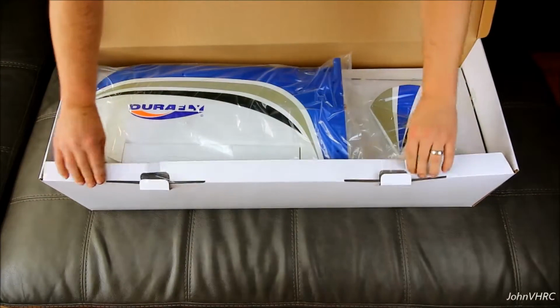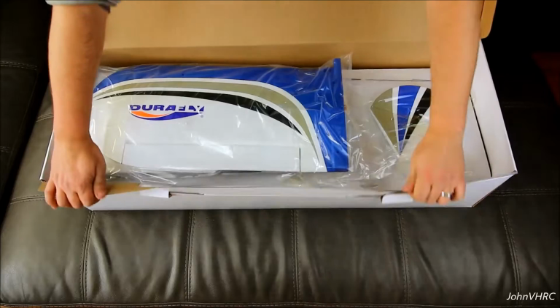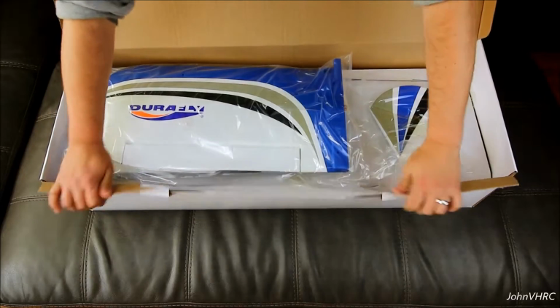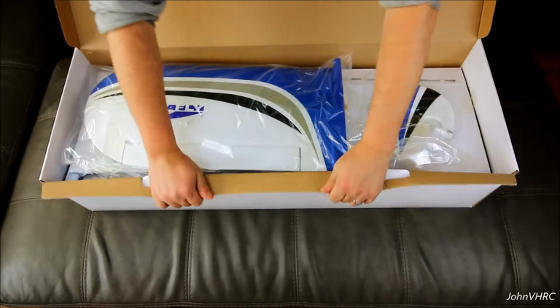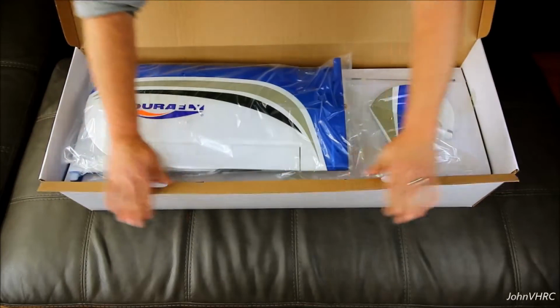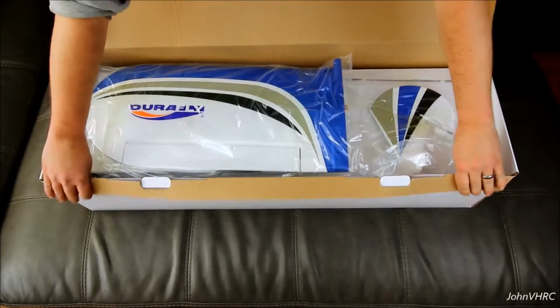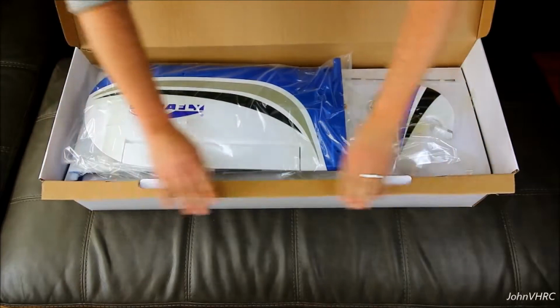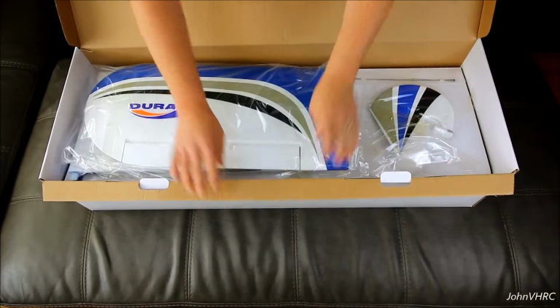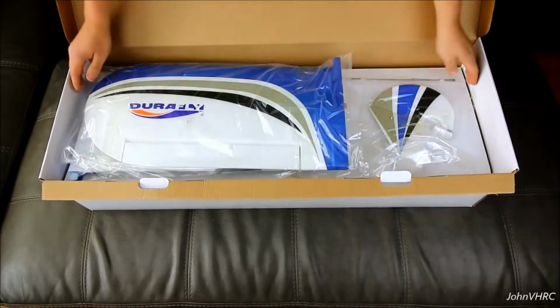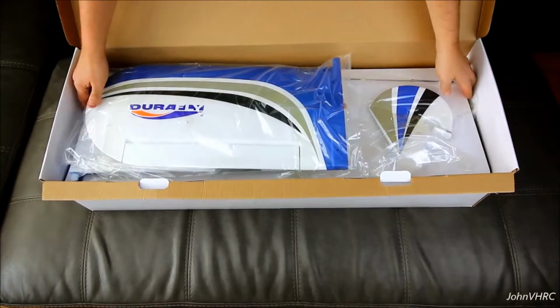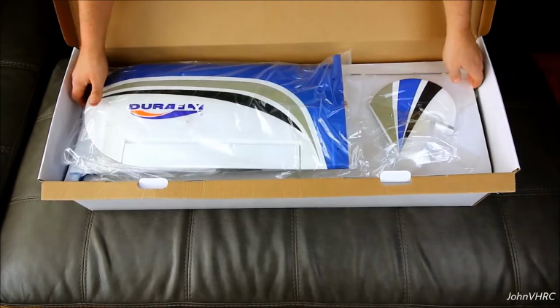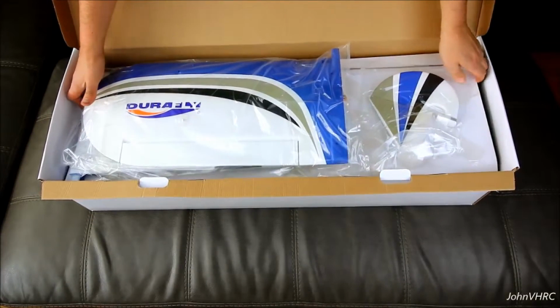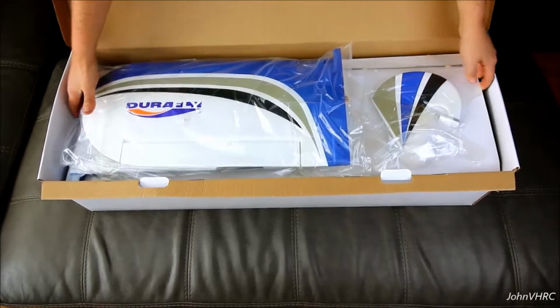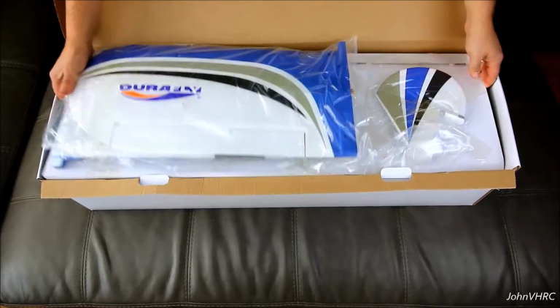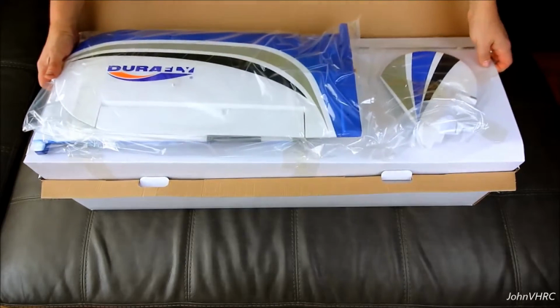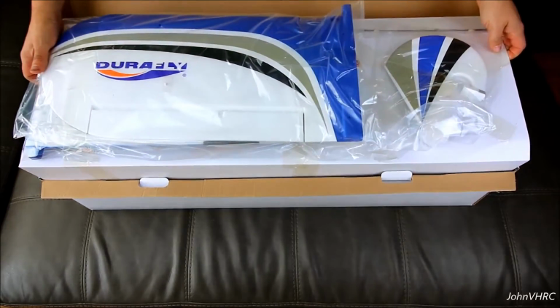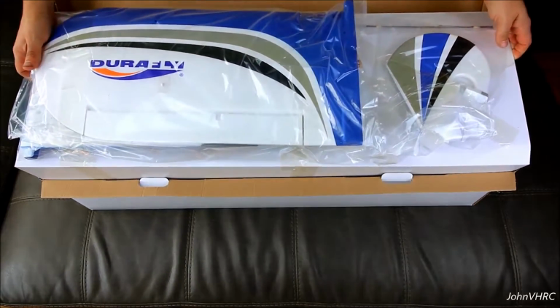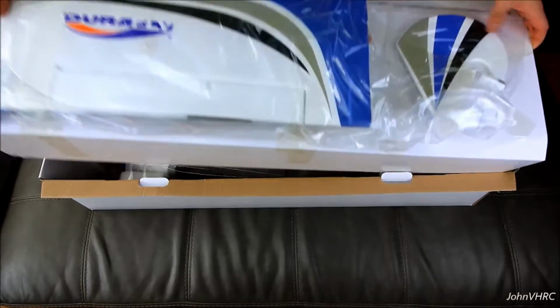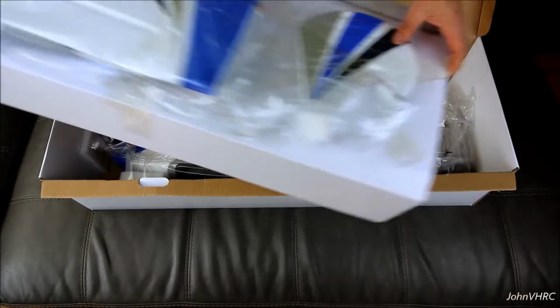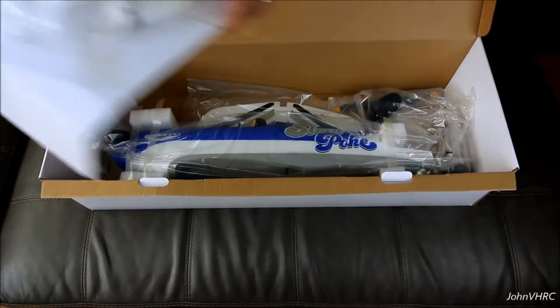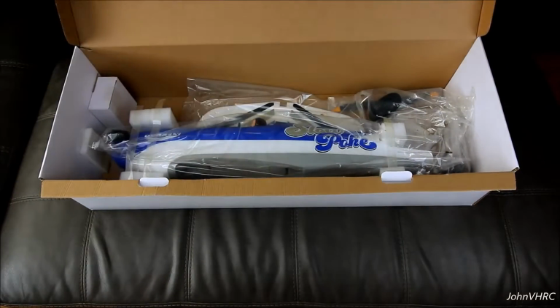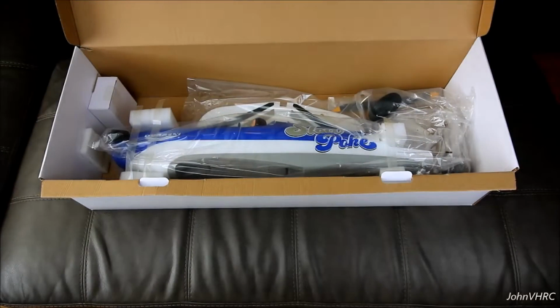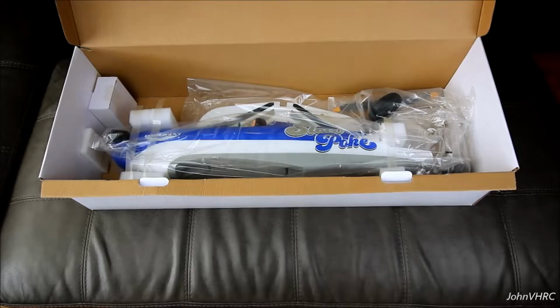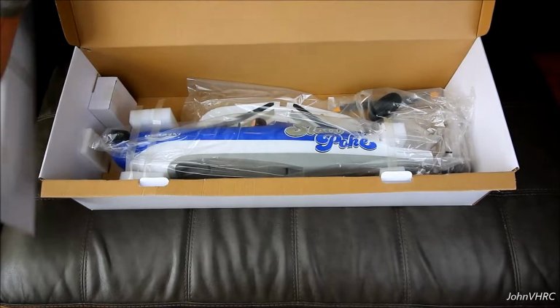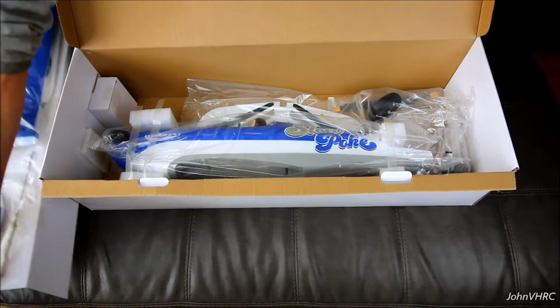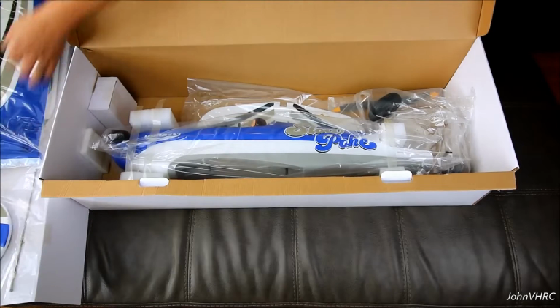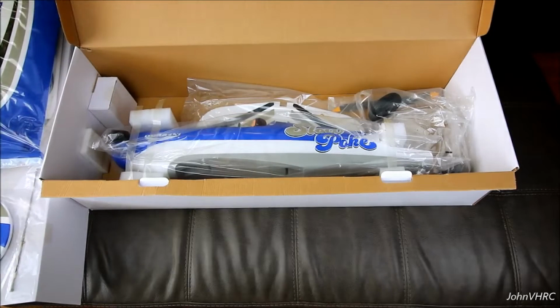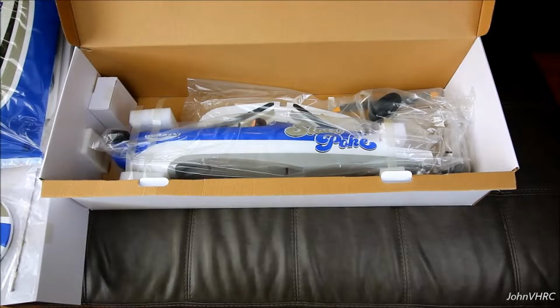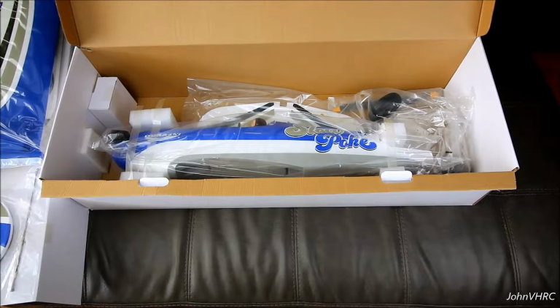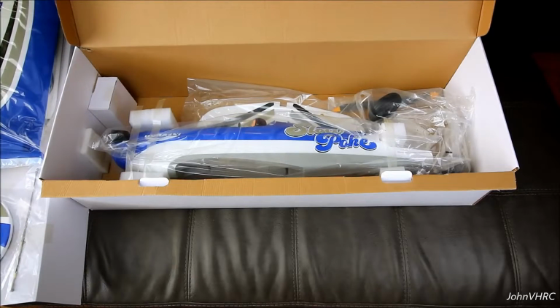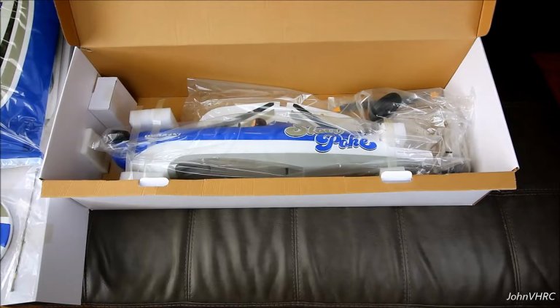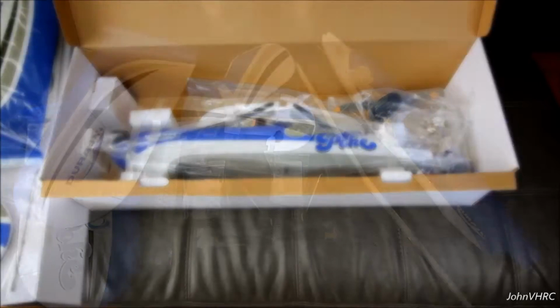You can kind of see how it's packaged. Open it up a little bit for you. That's your wing and your rudder. Here's the fuselage and some other bits. So we'll get it all laid out here and then we'll have a little walkthrough.